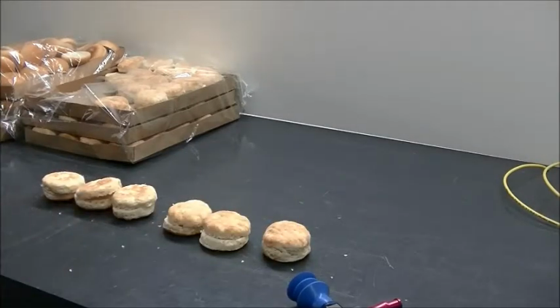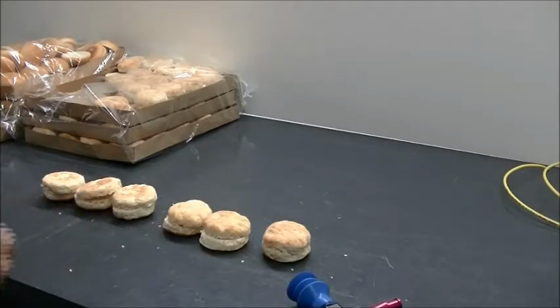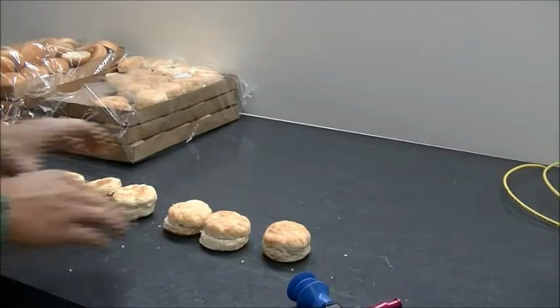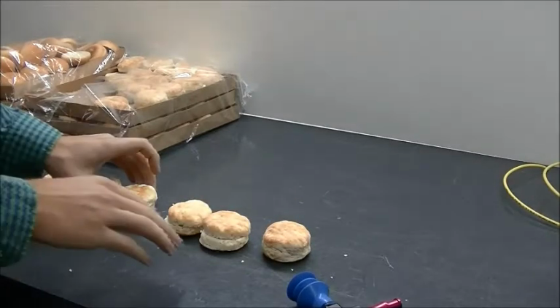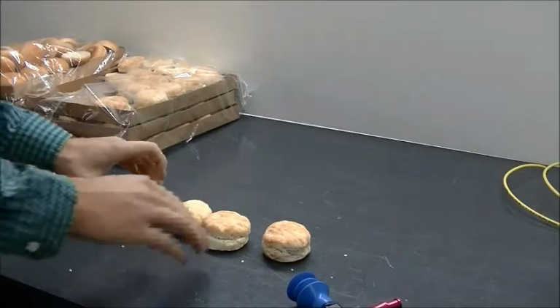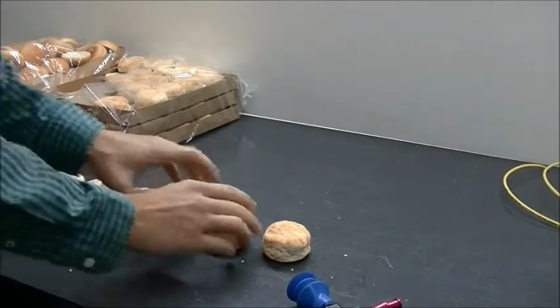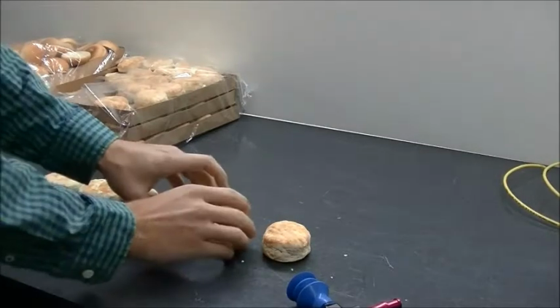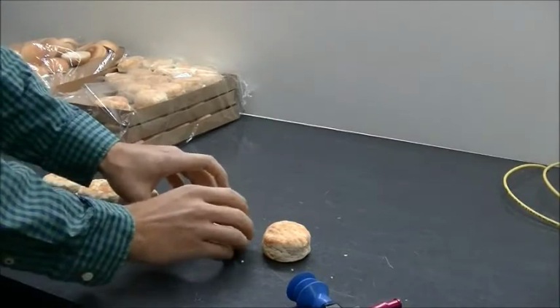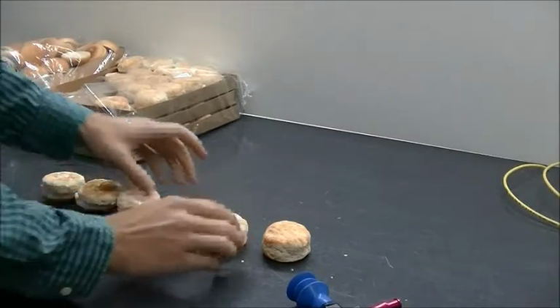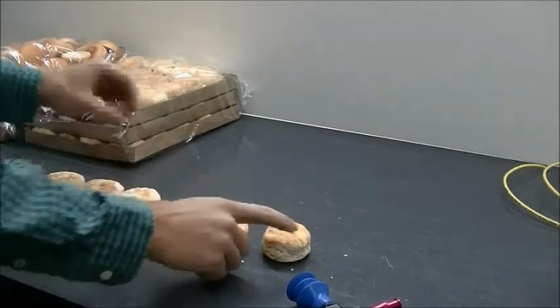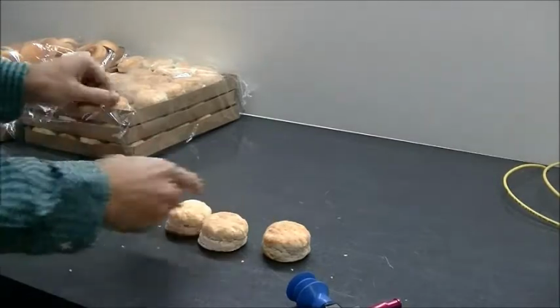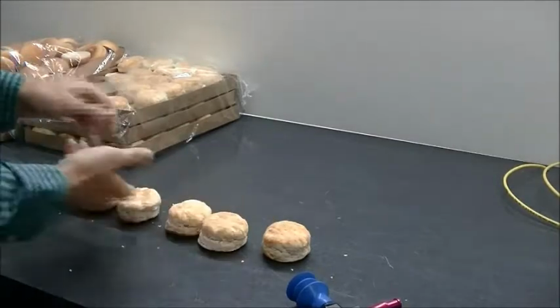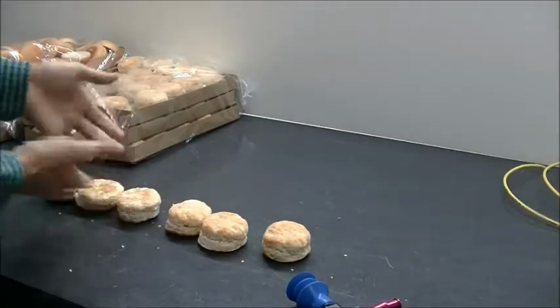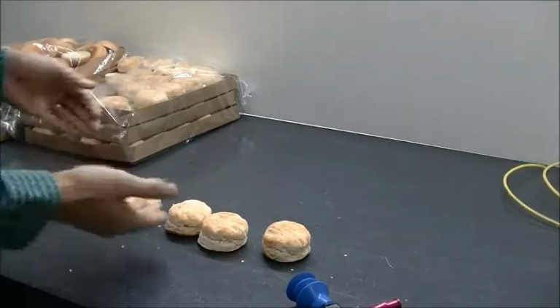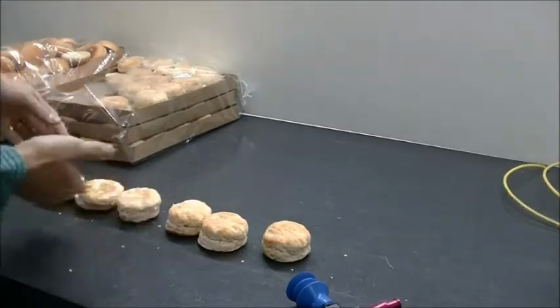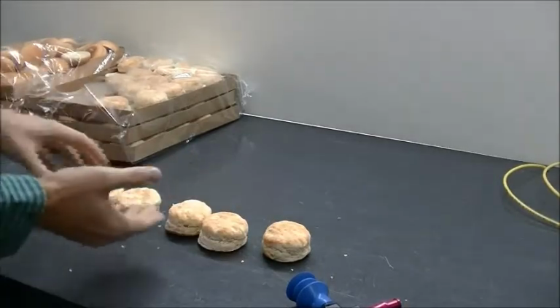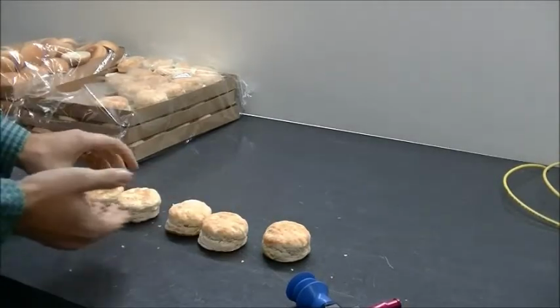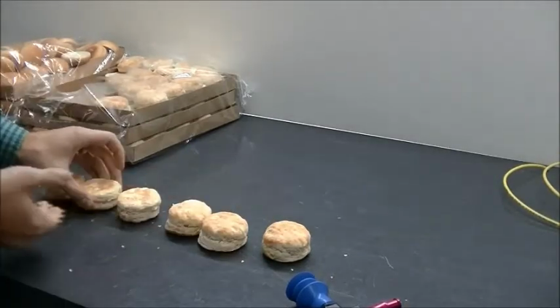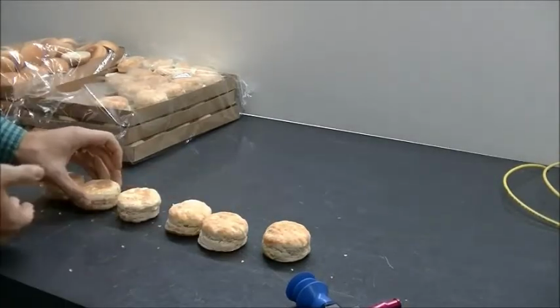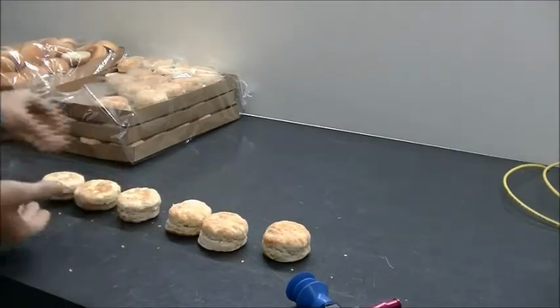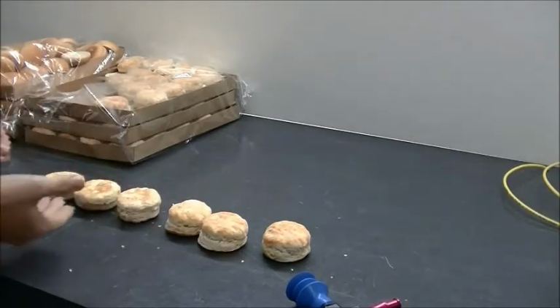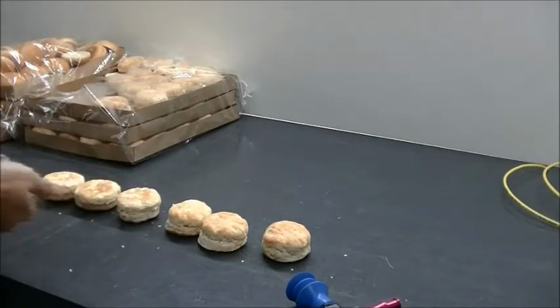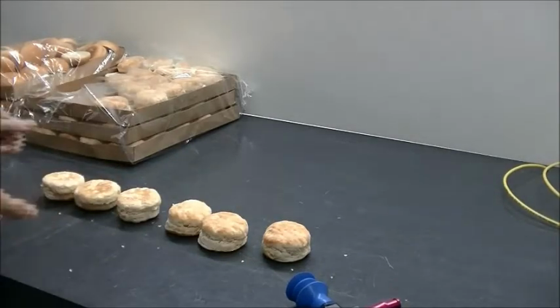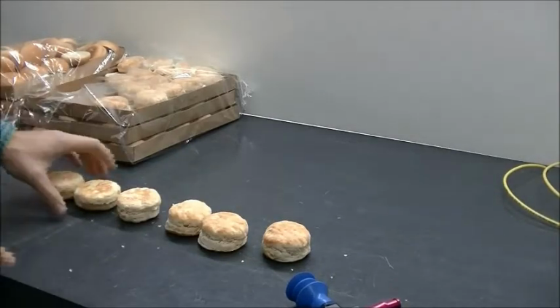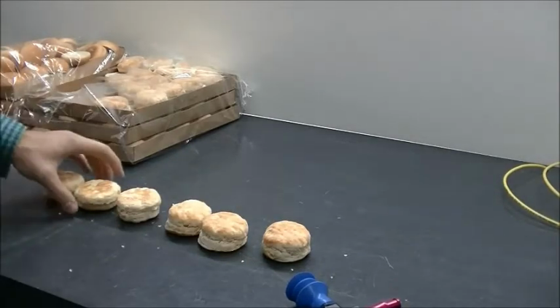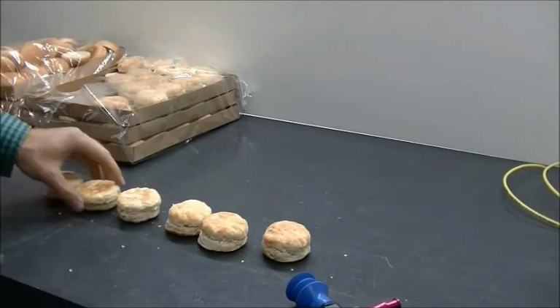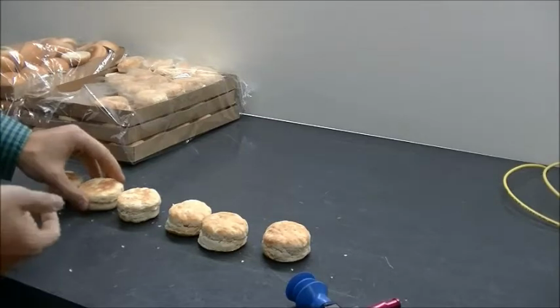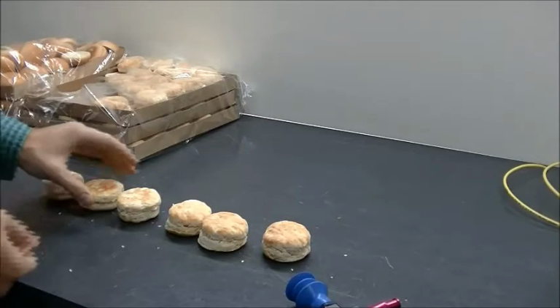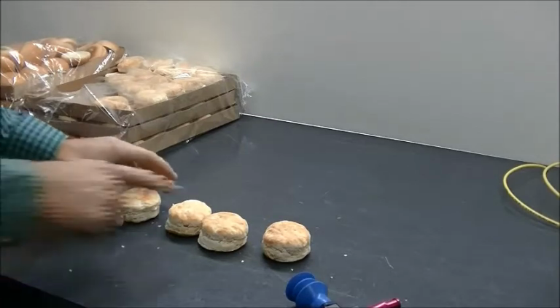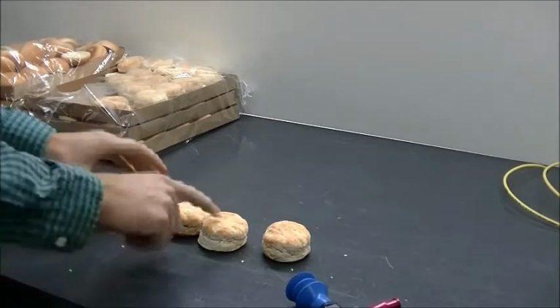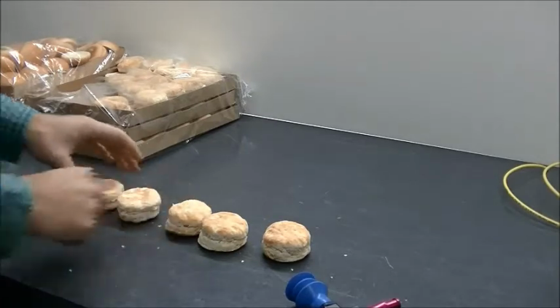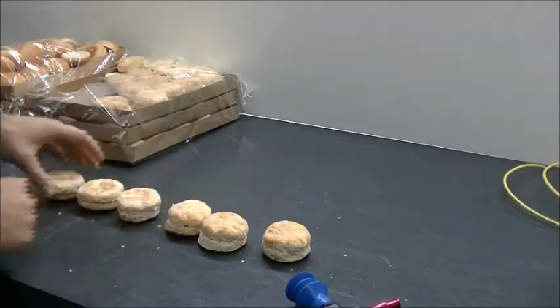There are kind of different variants, textures, and everything. As you can see, they're not cookie-cutter exact every time — little different shapes and different textures on top.